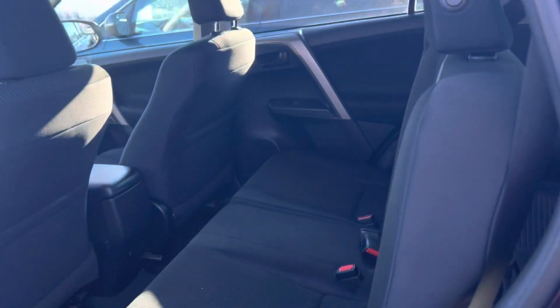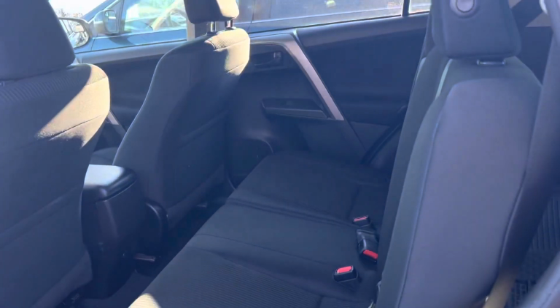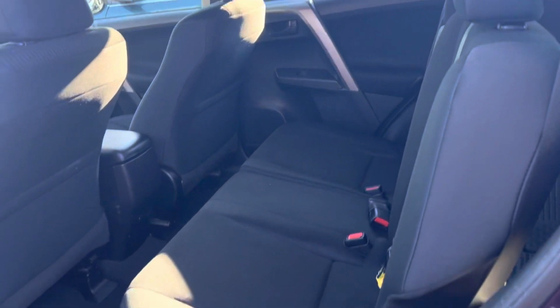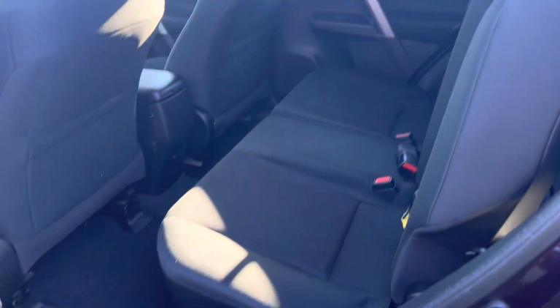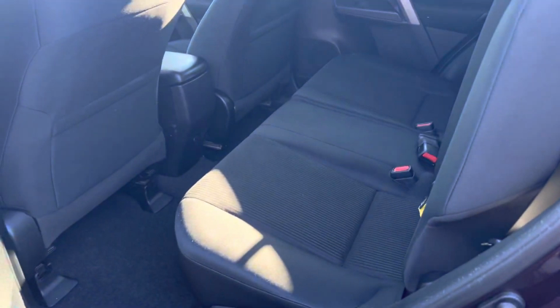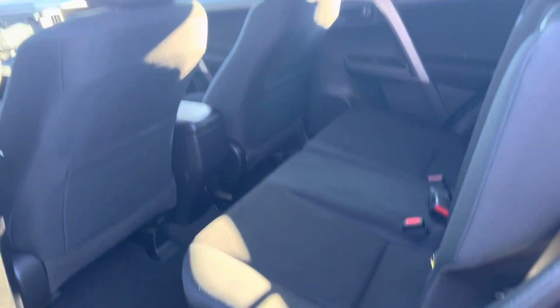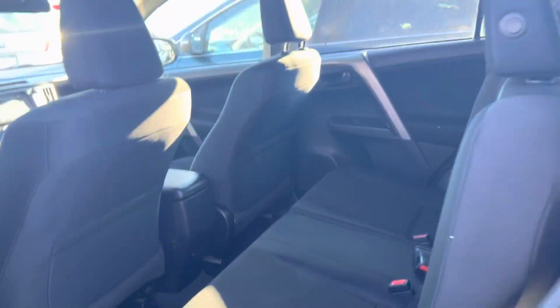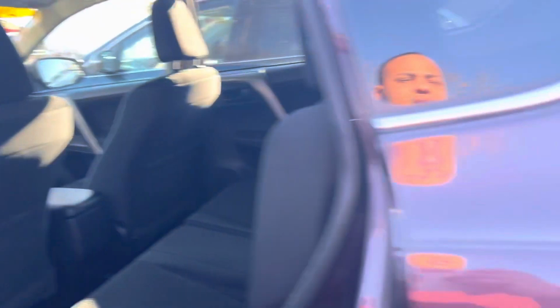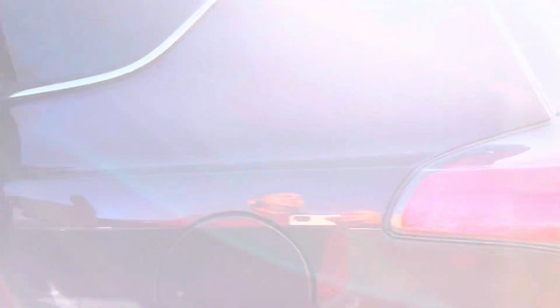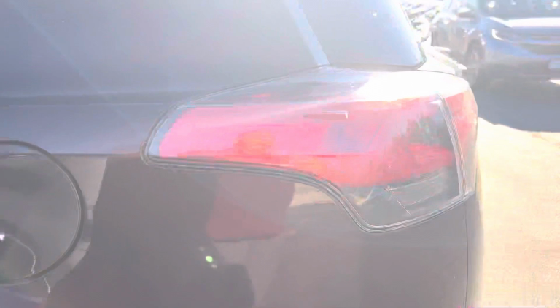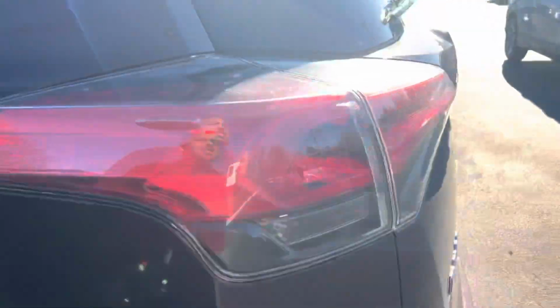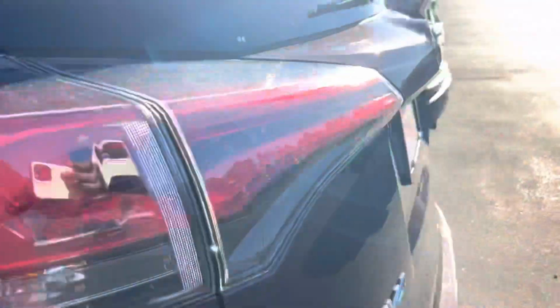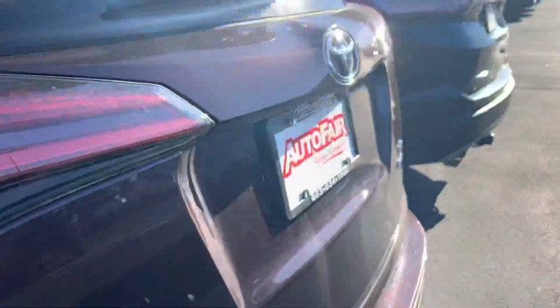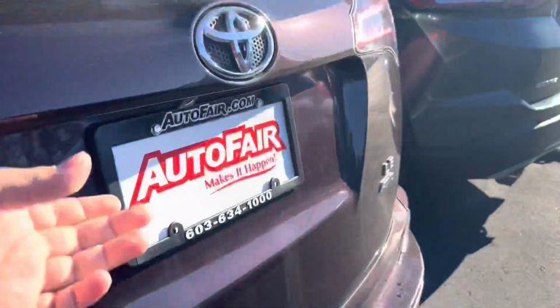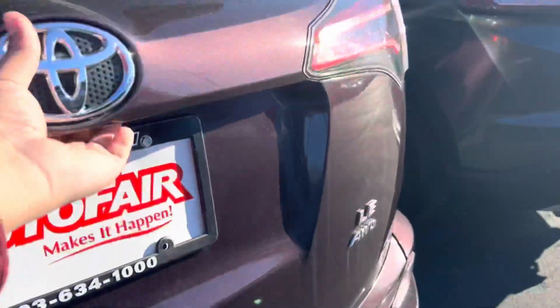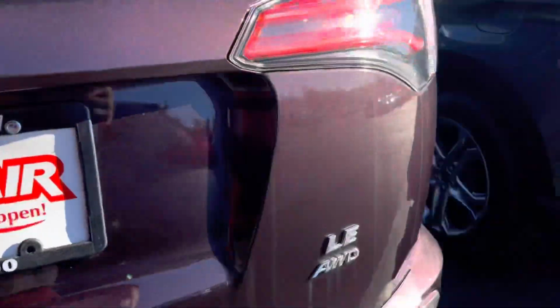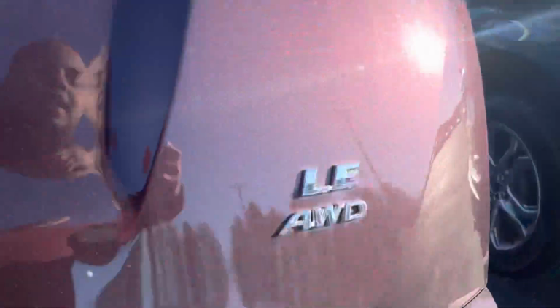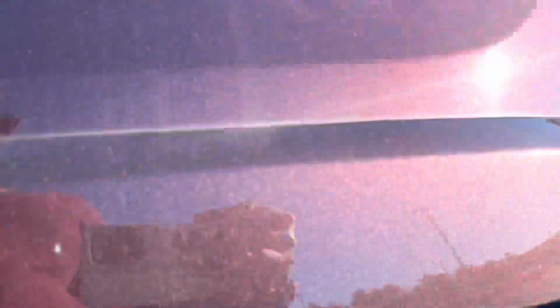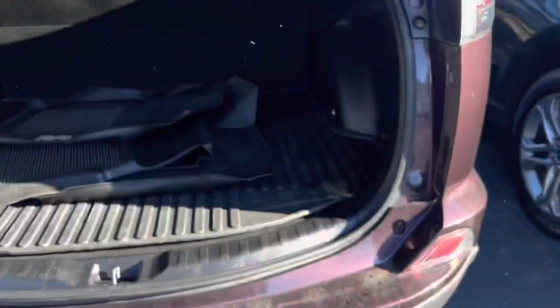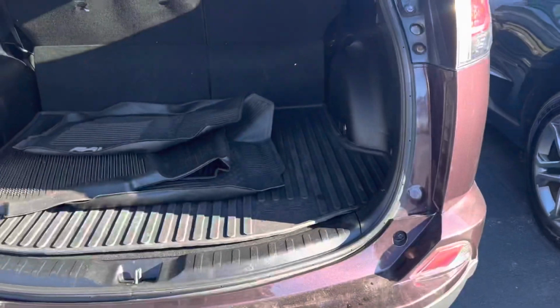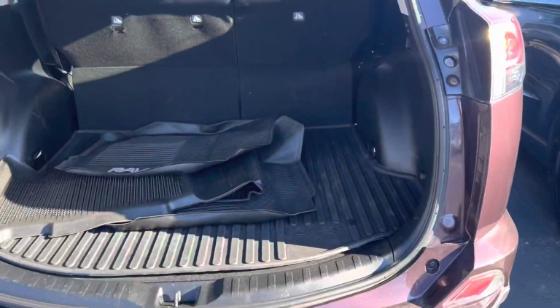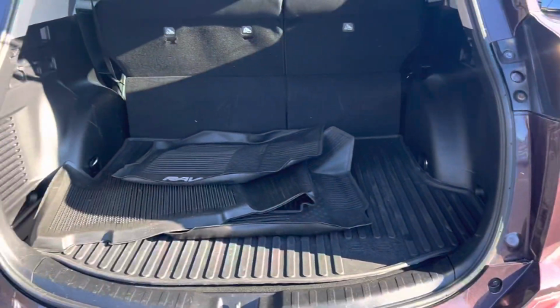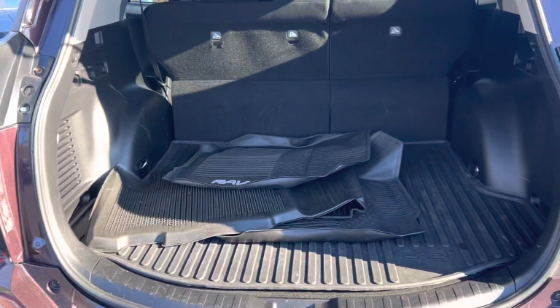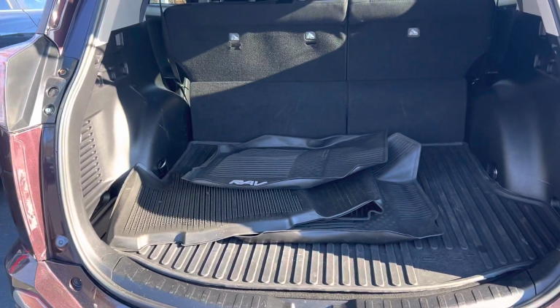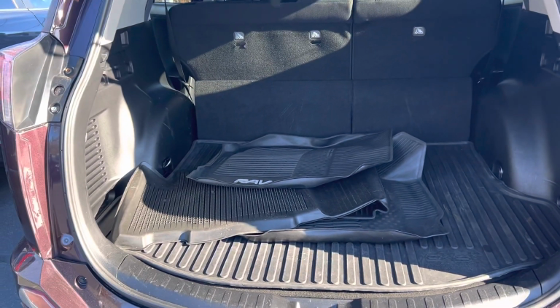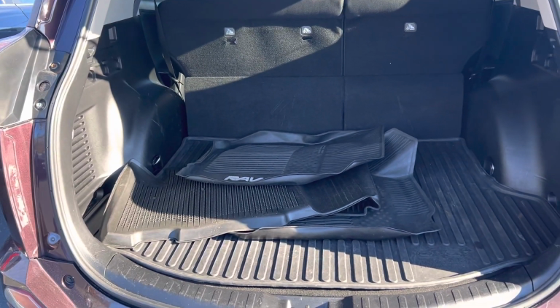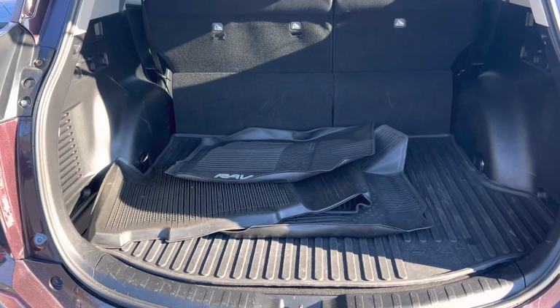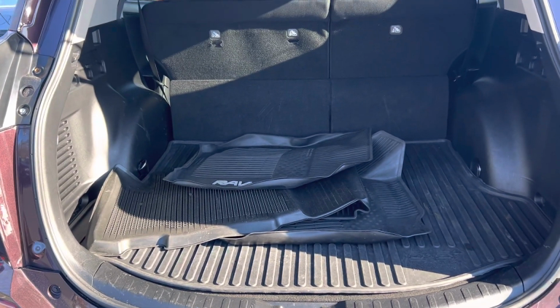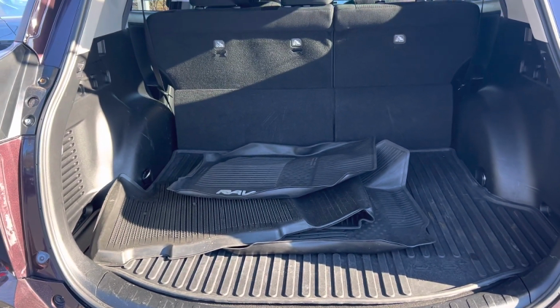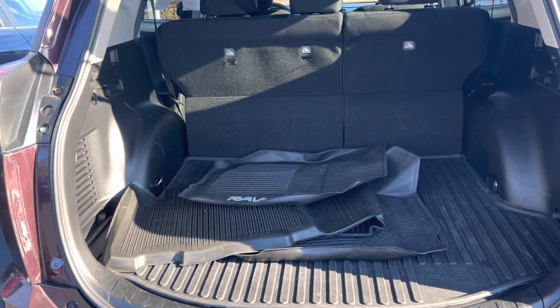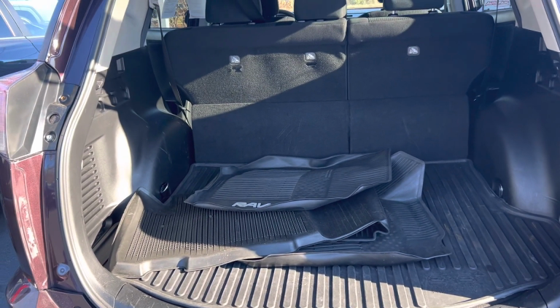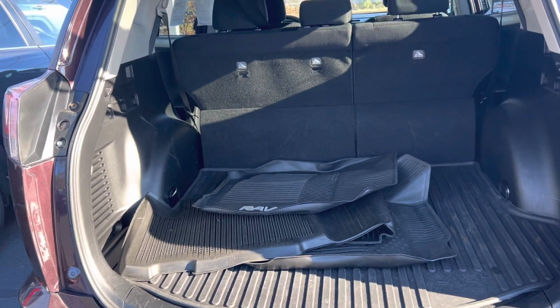Just a look at the back seat and the storage space as well — they've got some weather floor mats and a cargo tray in the back.